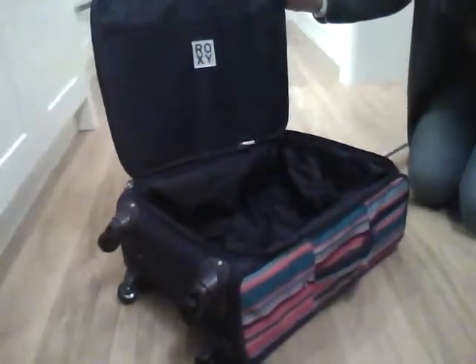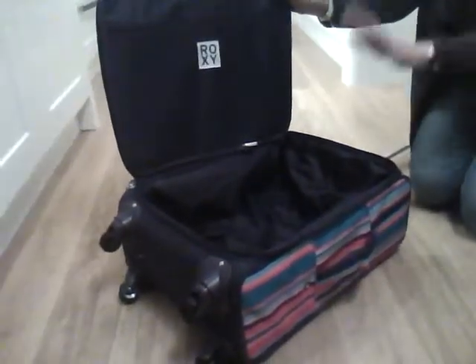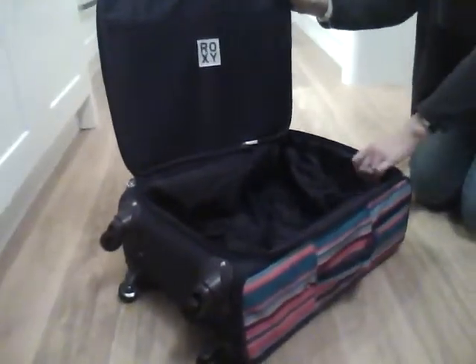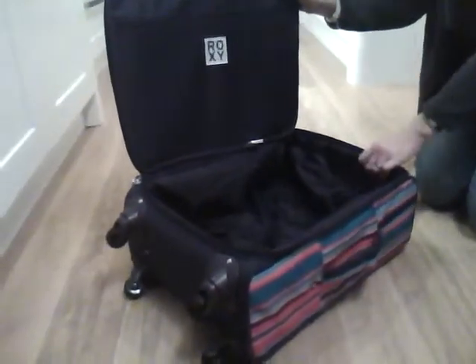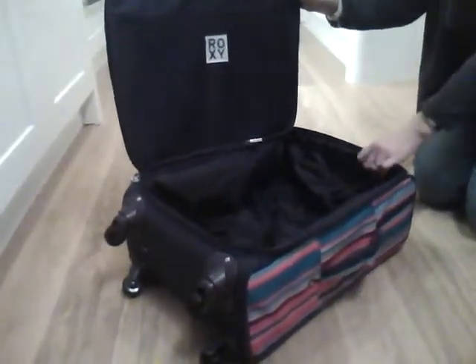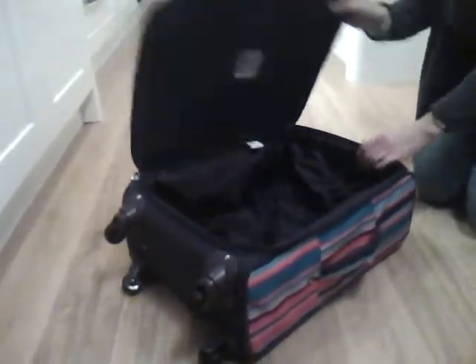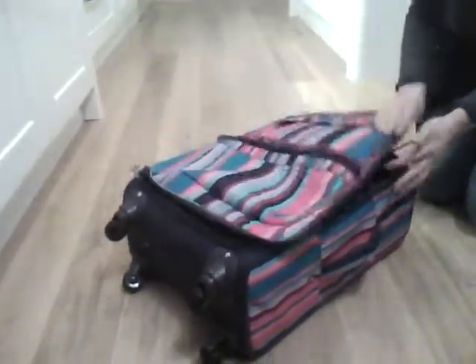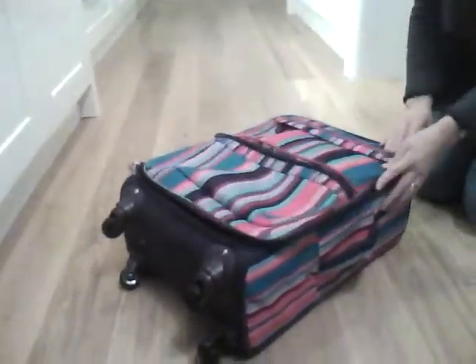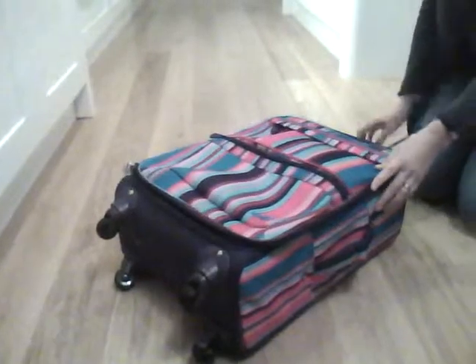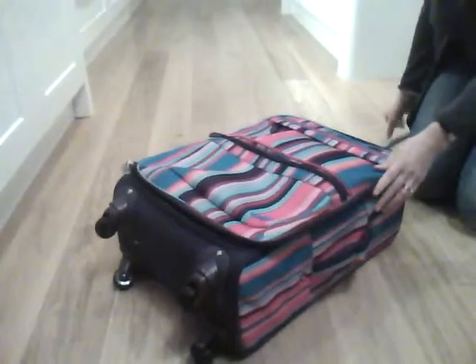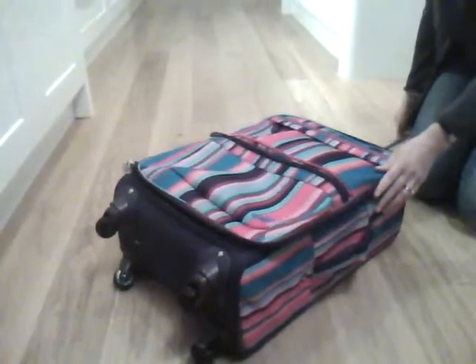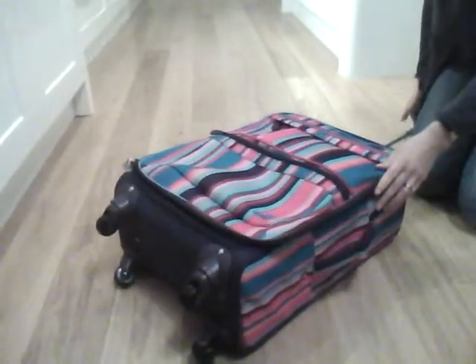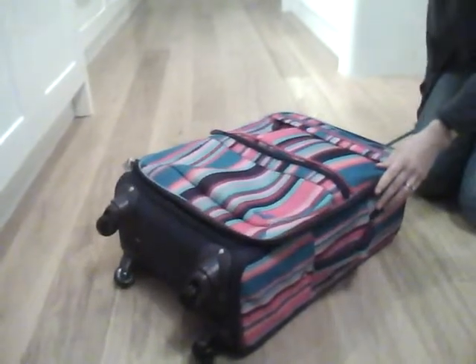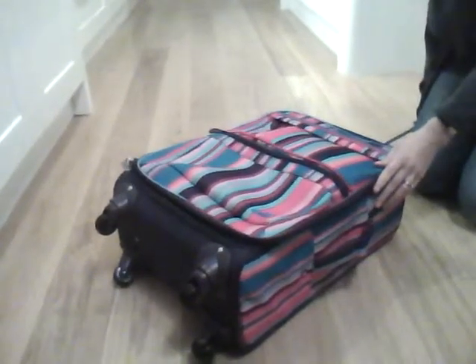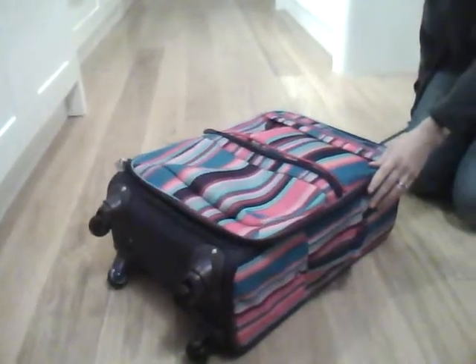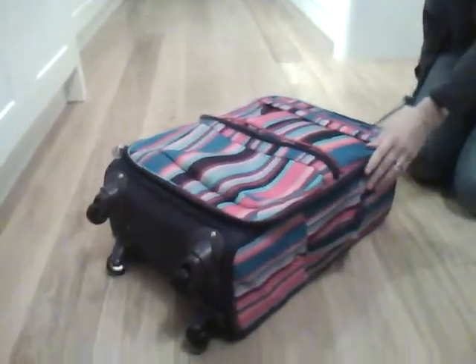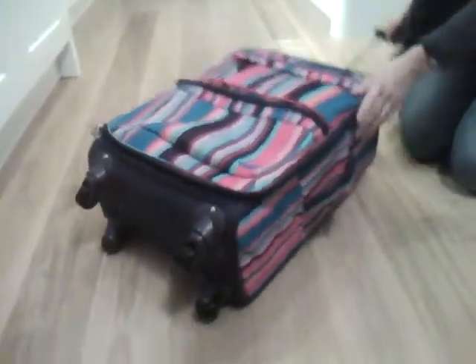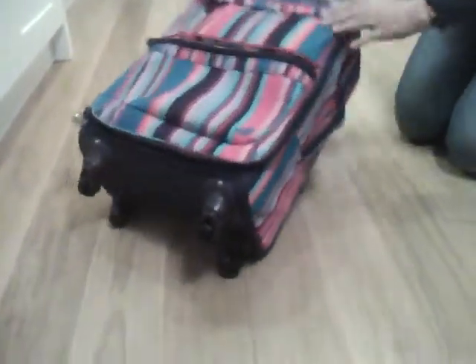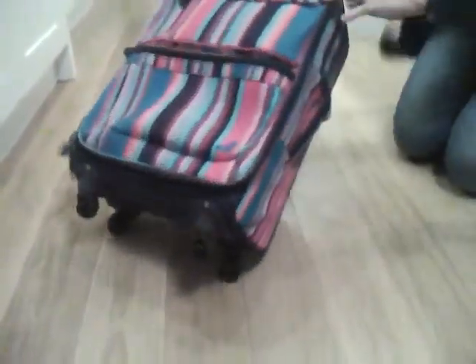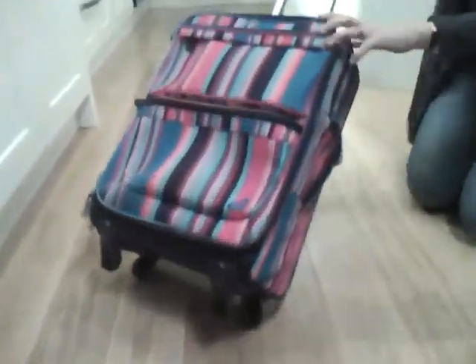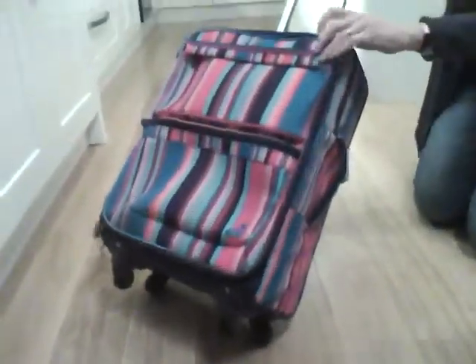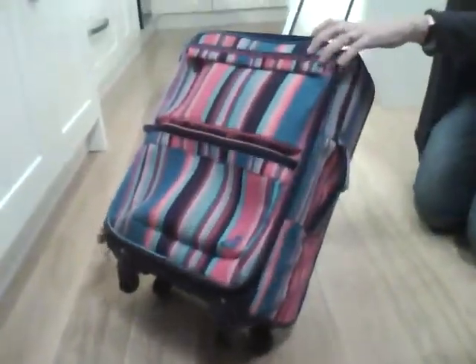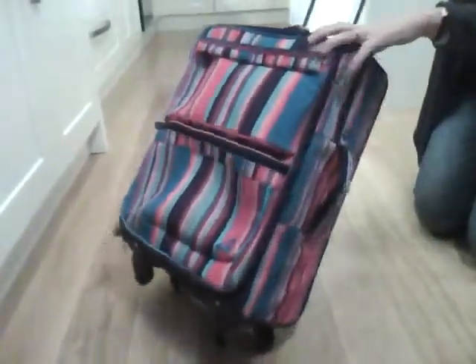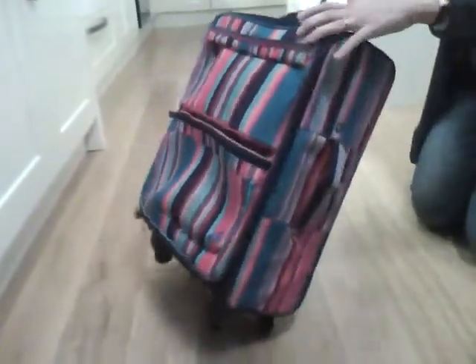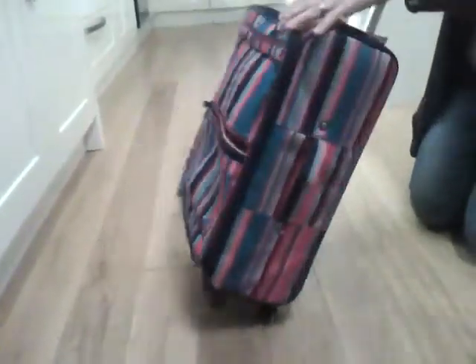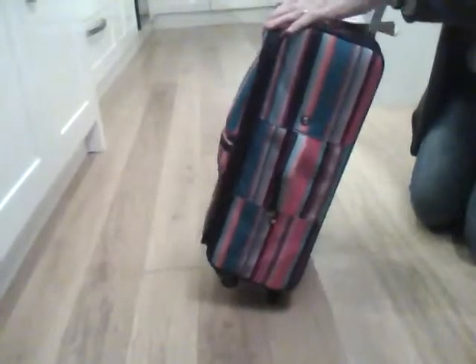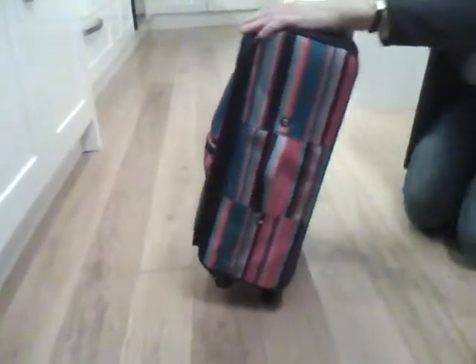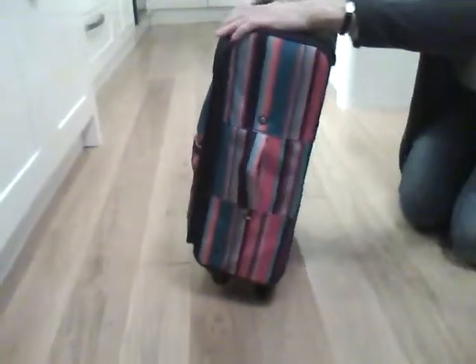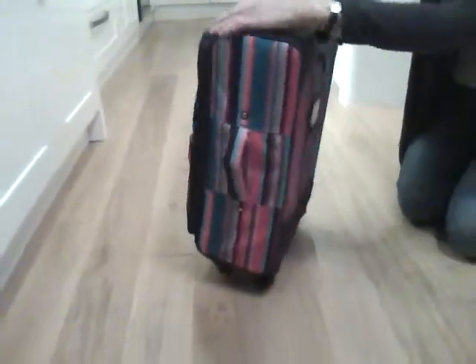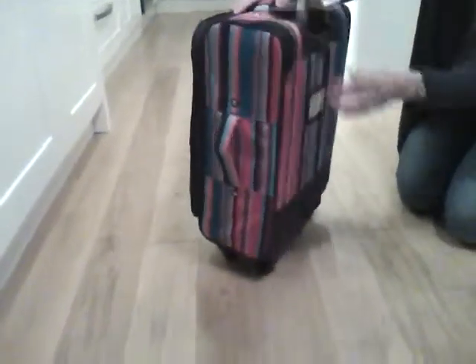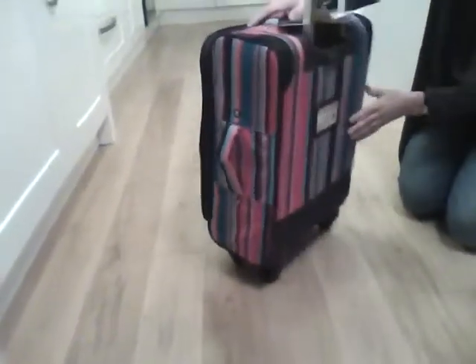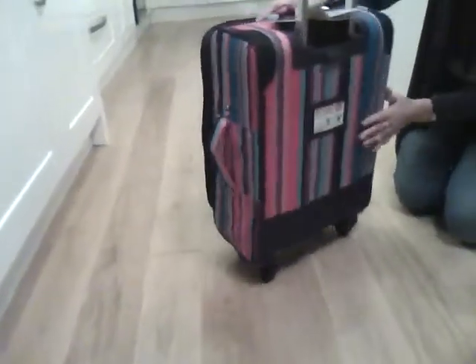In spite of all this room, it does actually fit within the UK standard hand luggage guidelines, which is great if you don't want to bother queuing up to check your luggage in and out.